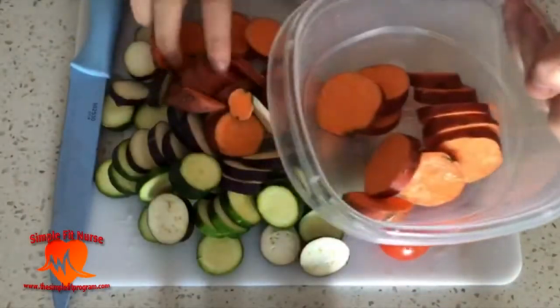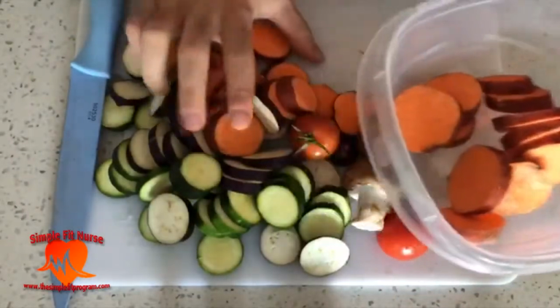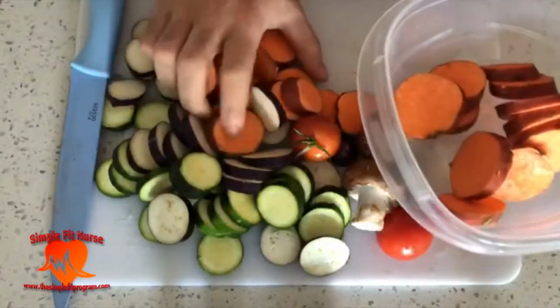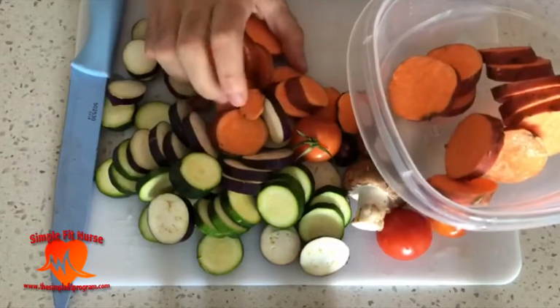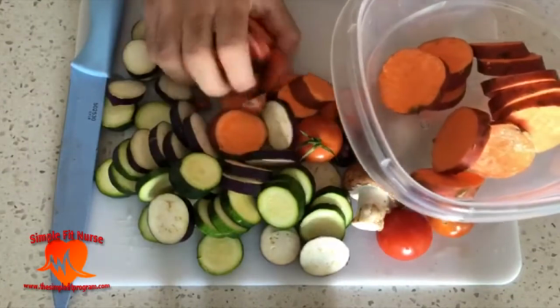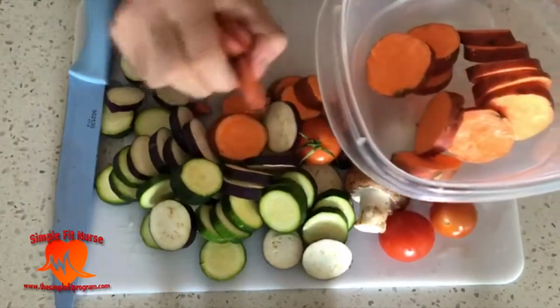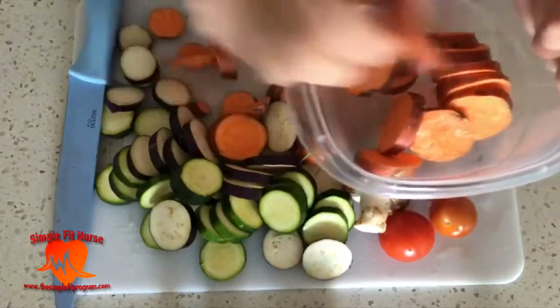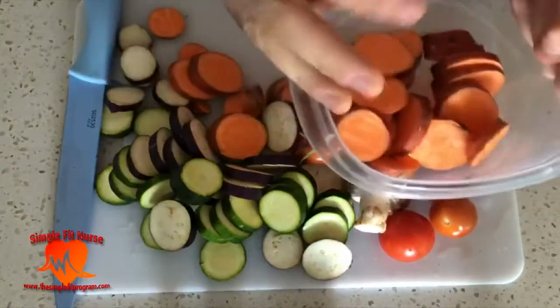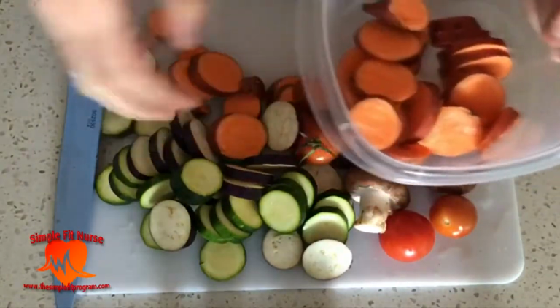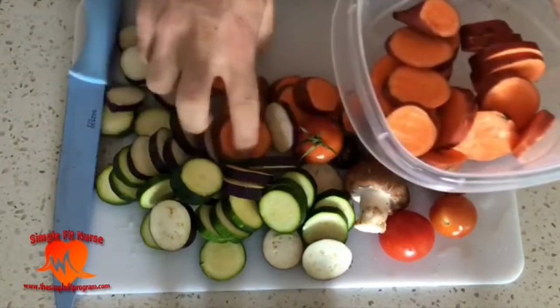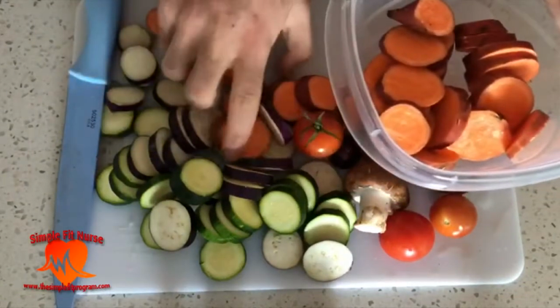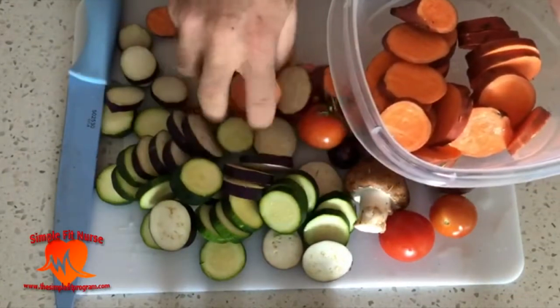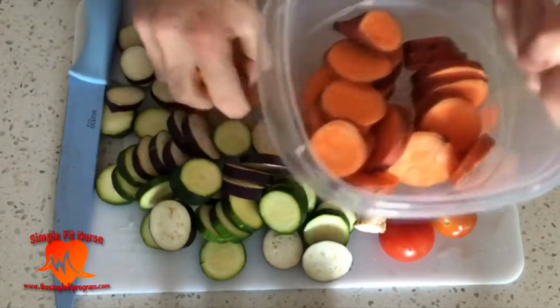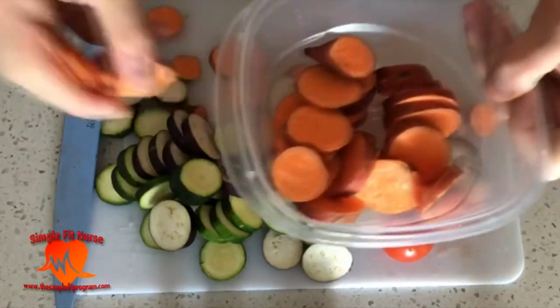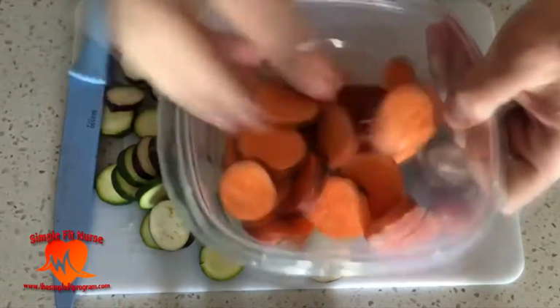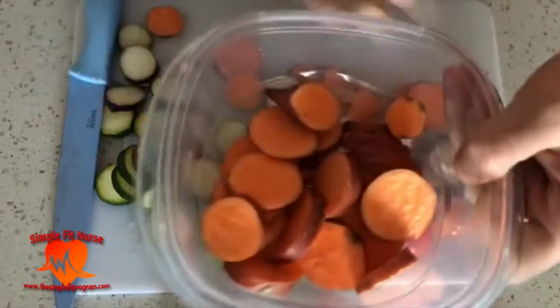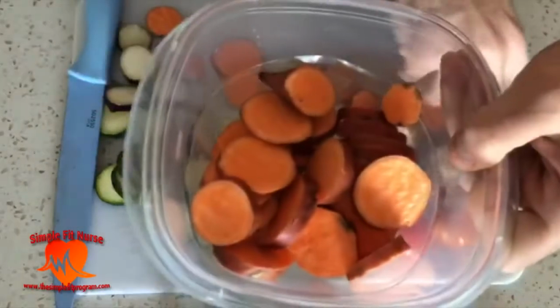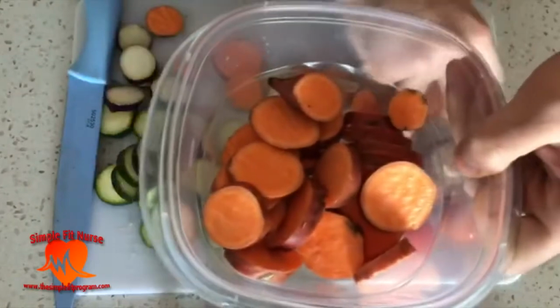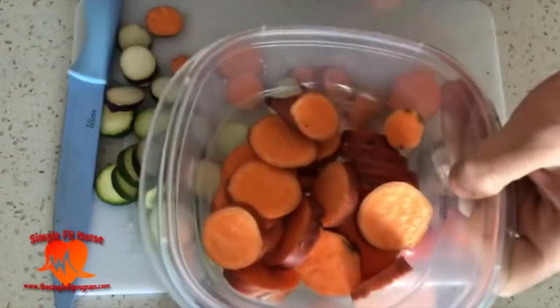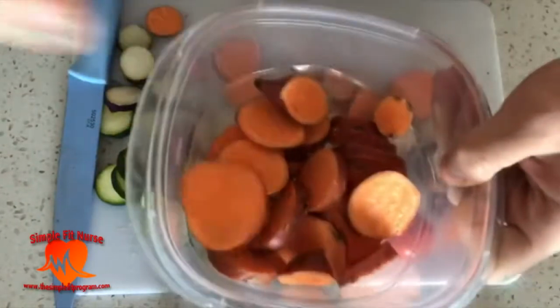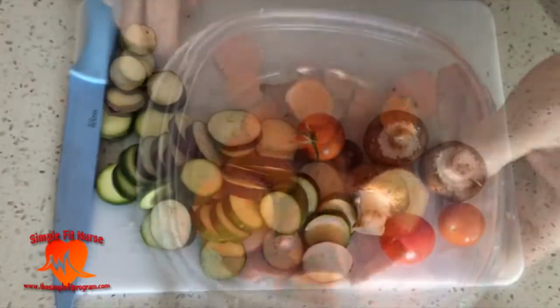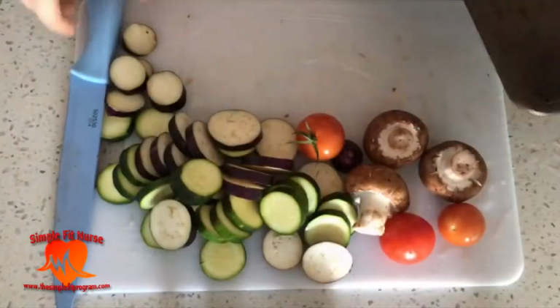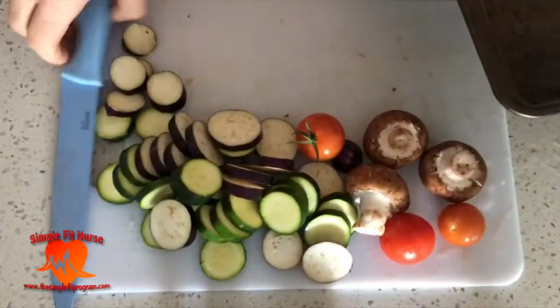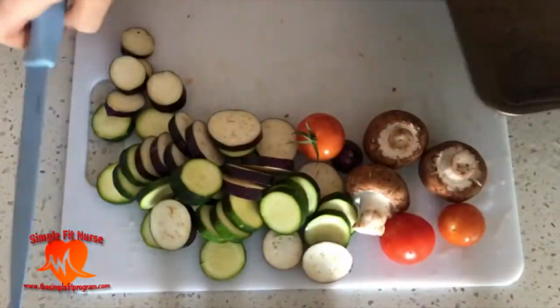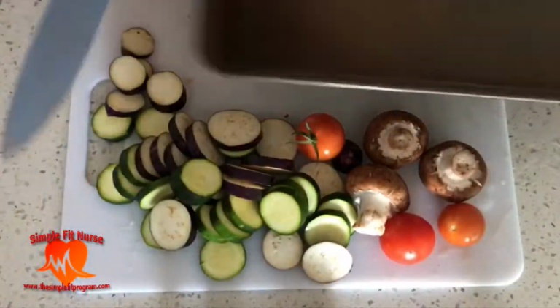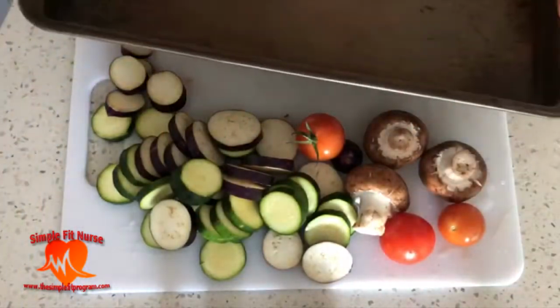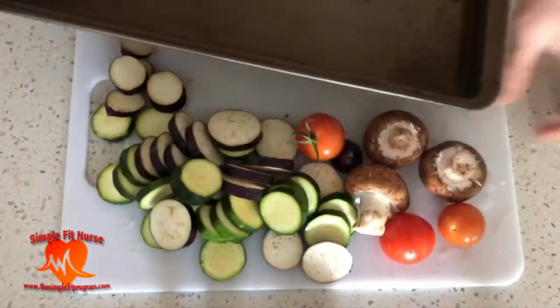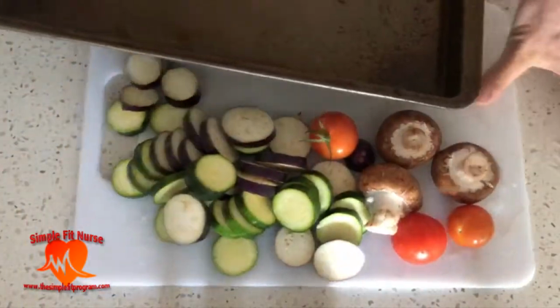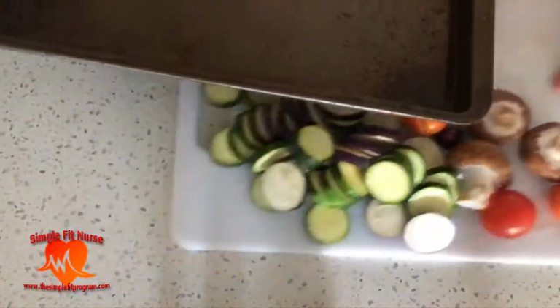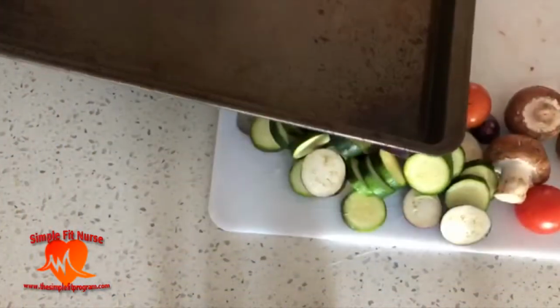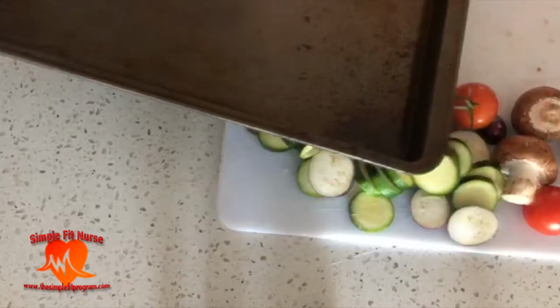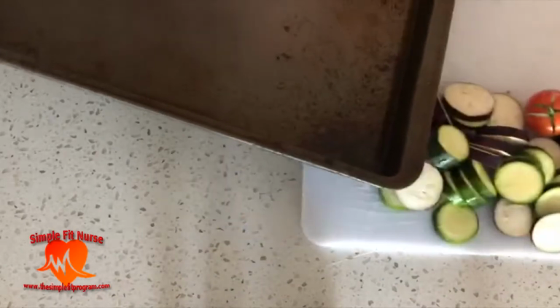Once I cut all the vegetables, I put my sweet potatoes in the microwave for about a minute. That allows them to soften up and makes it easier for the oven to cook them.